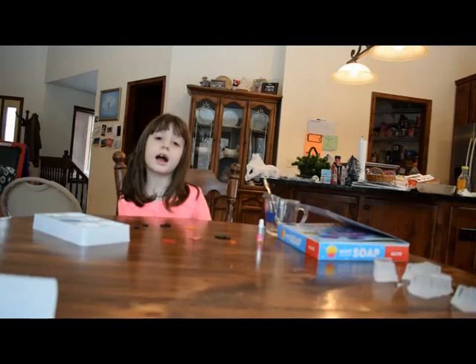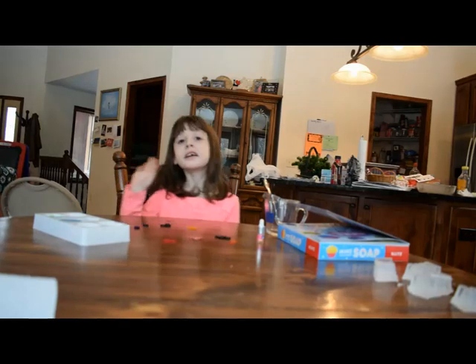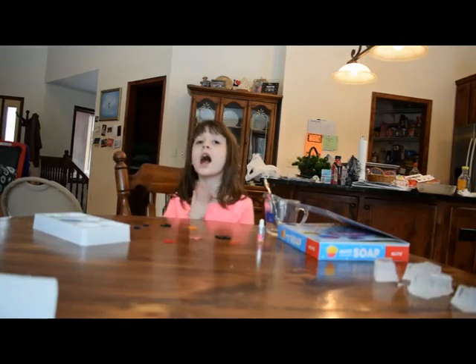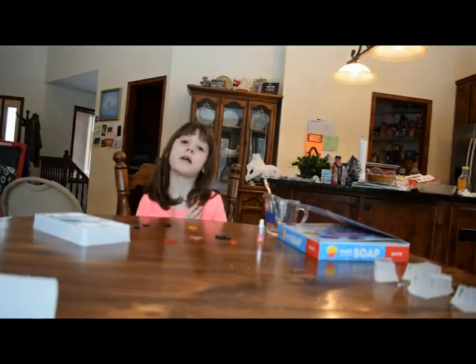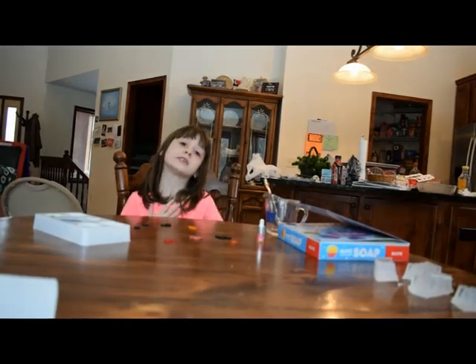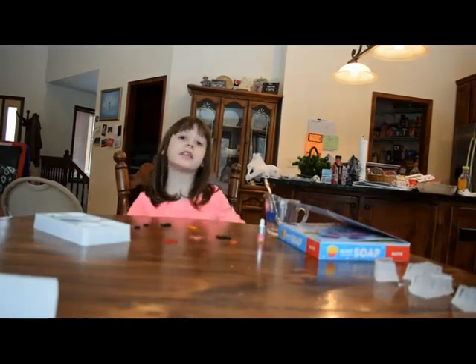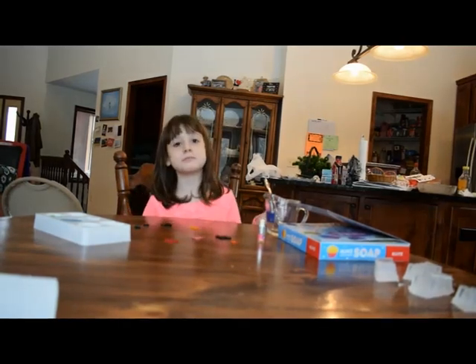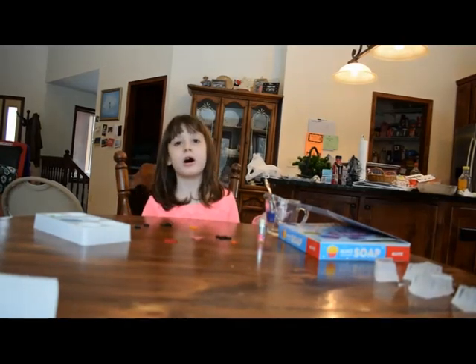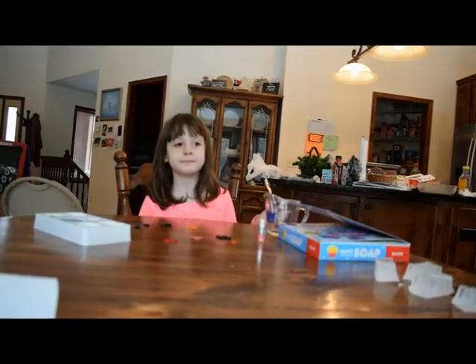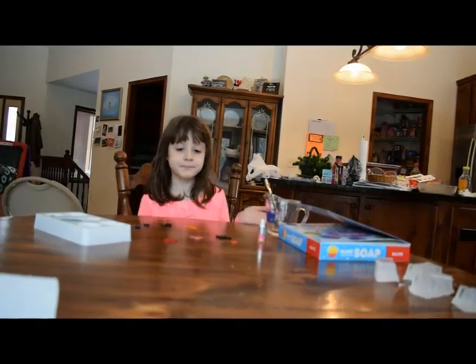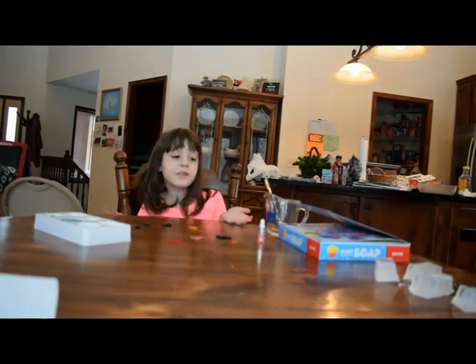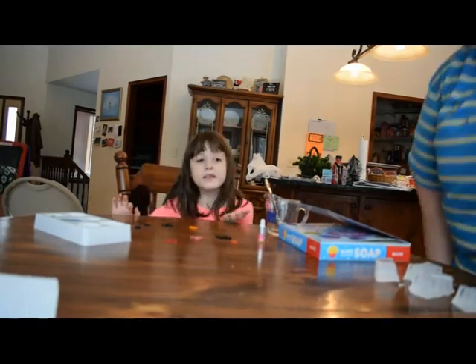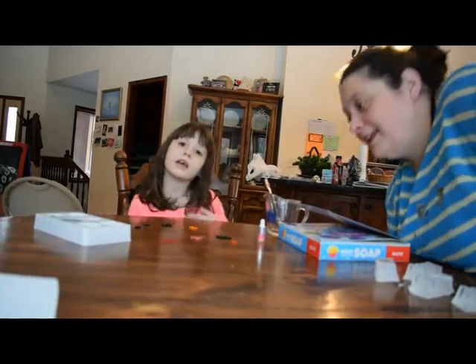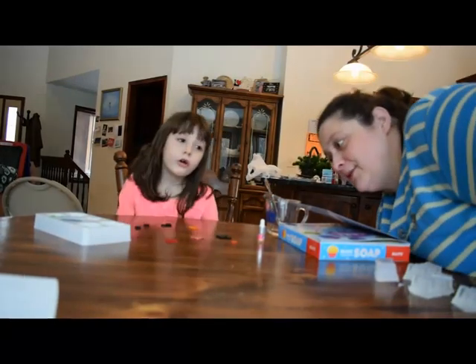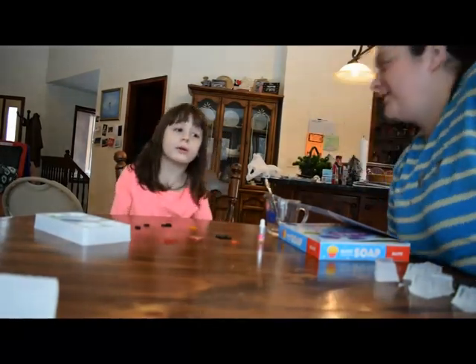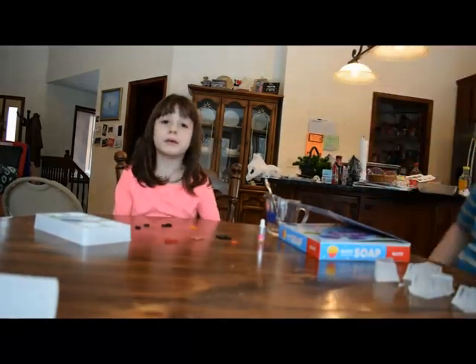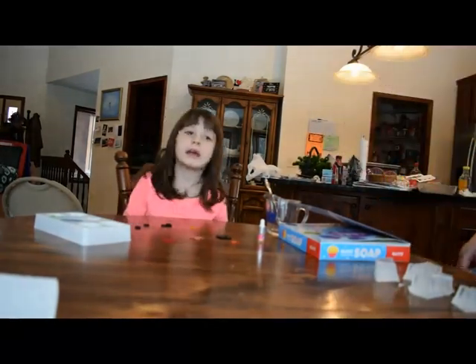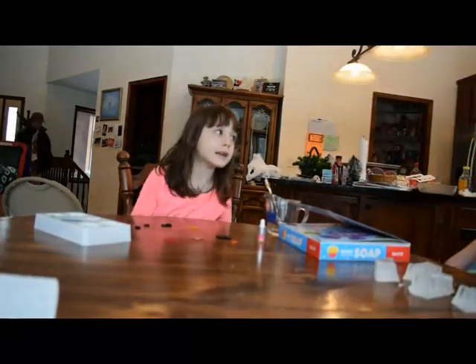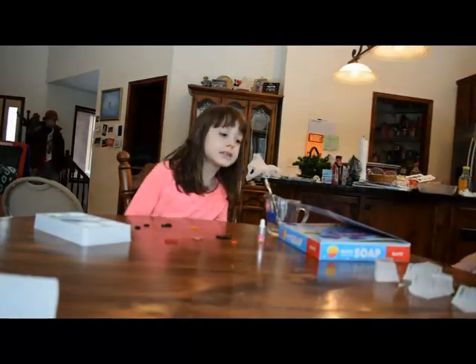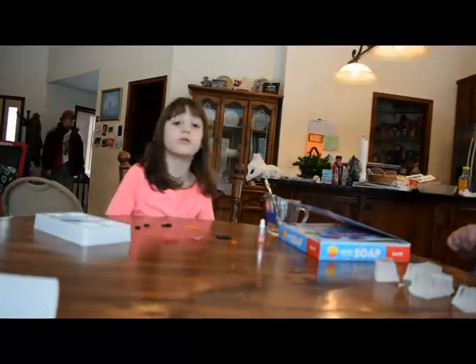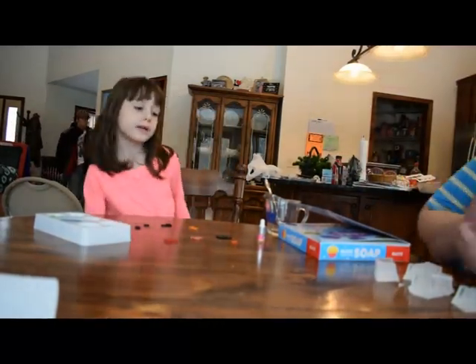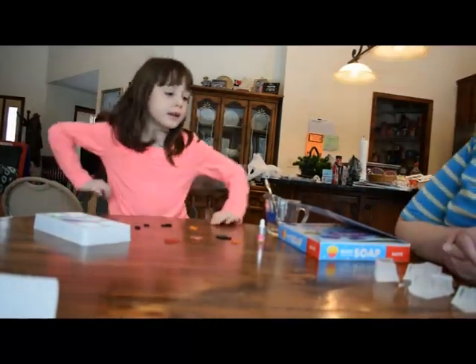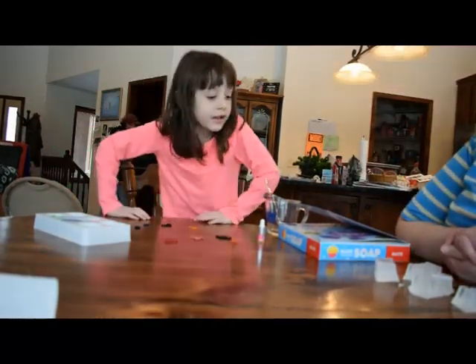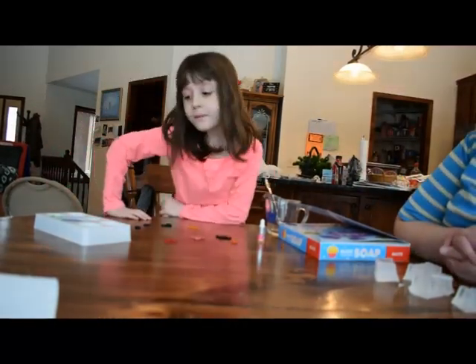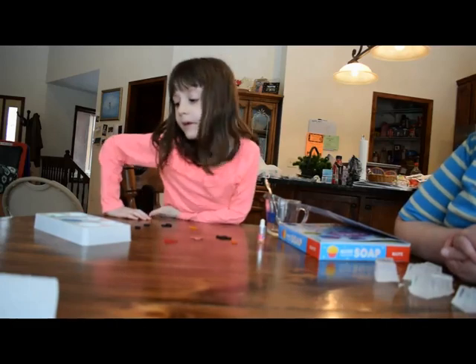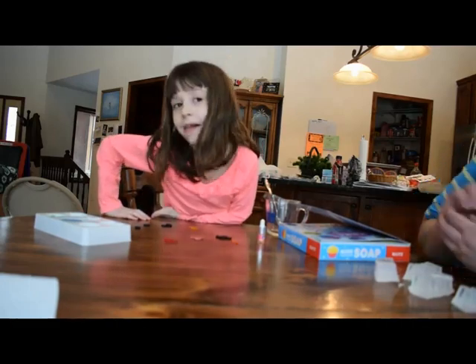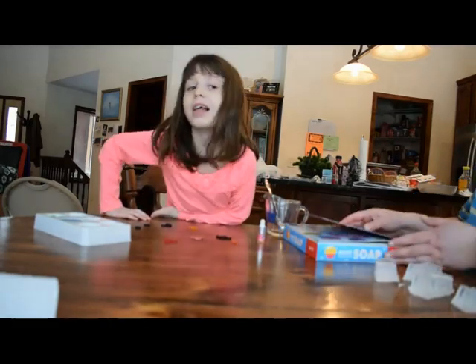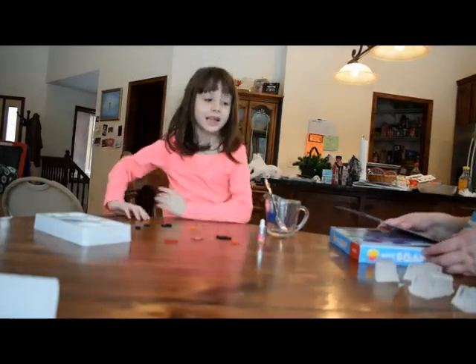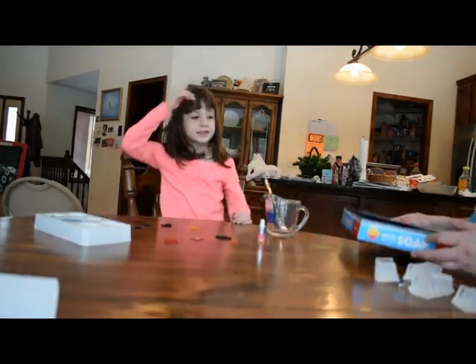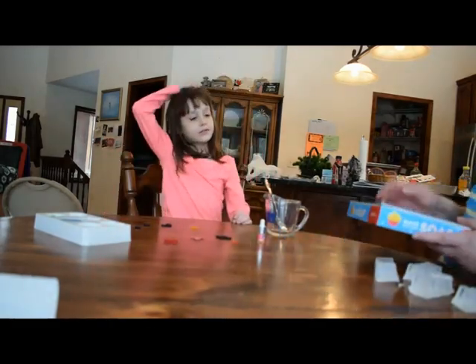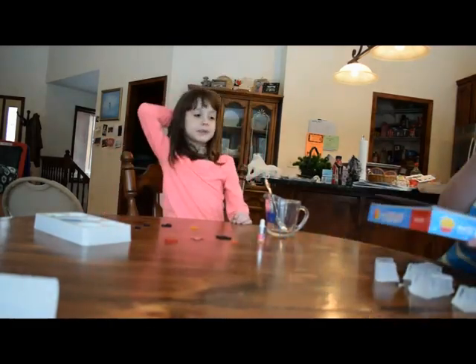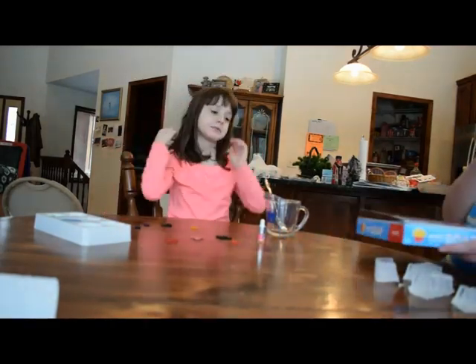Hi, I'm Crystal and this is my mom. Today we will be making soap. So let's begin.